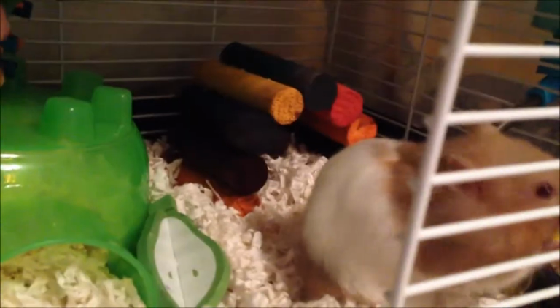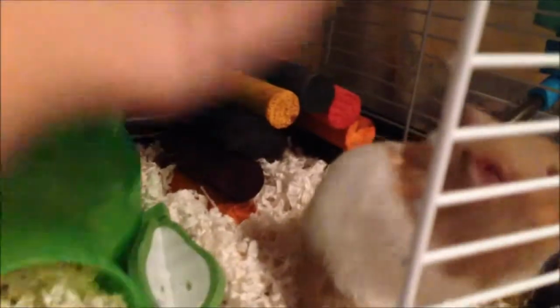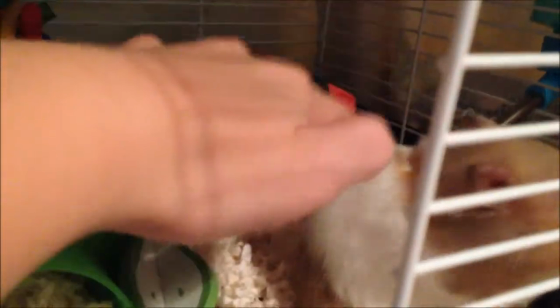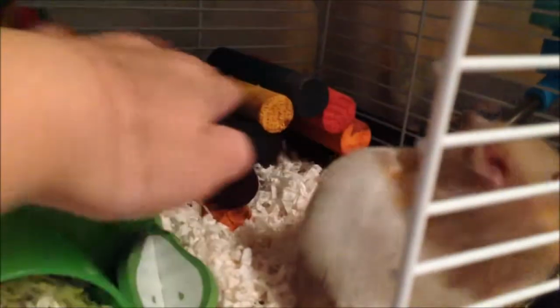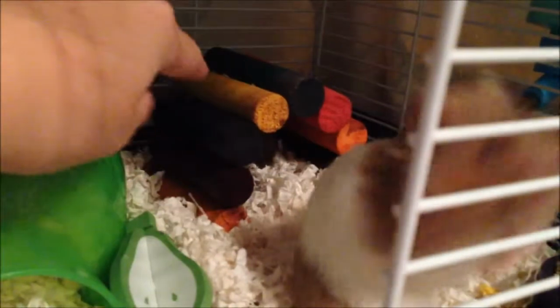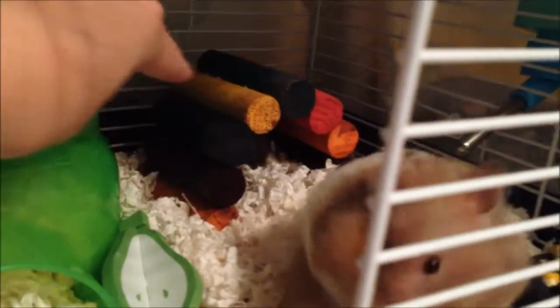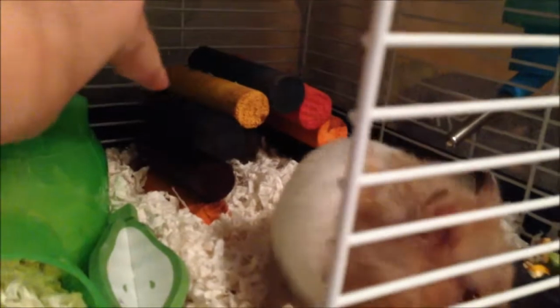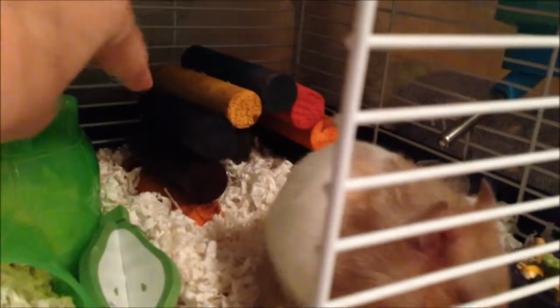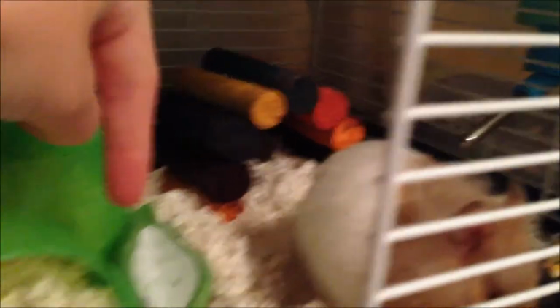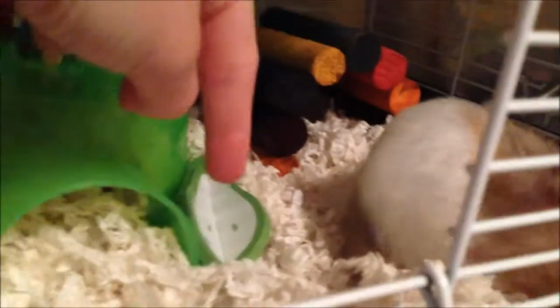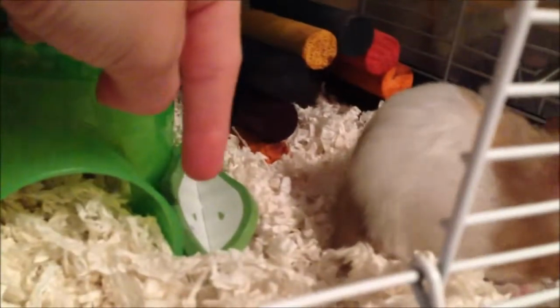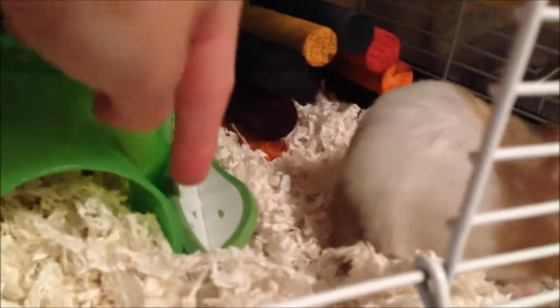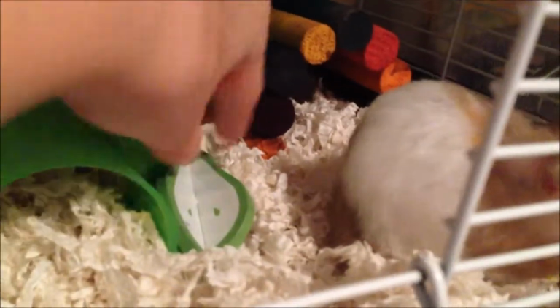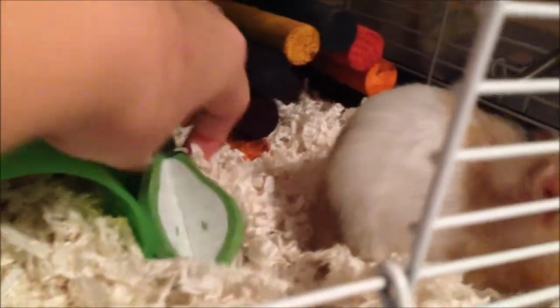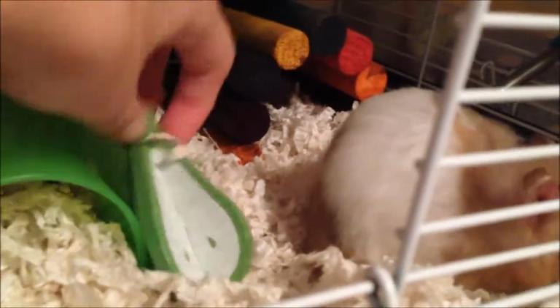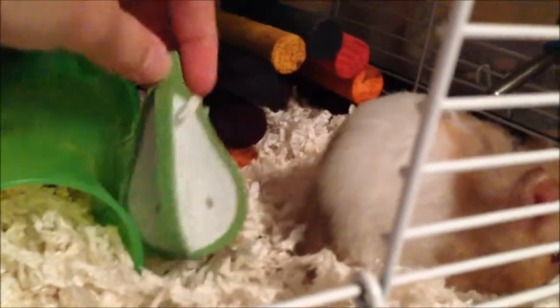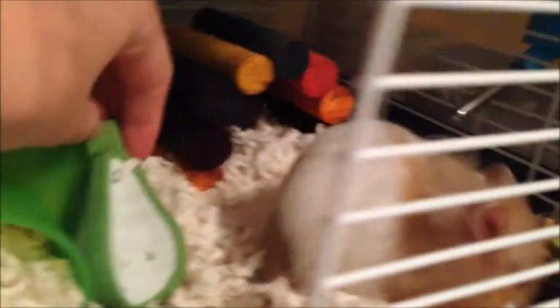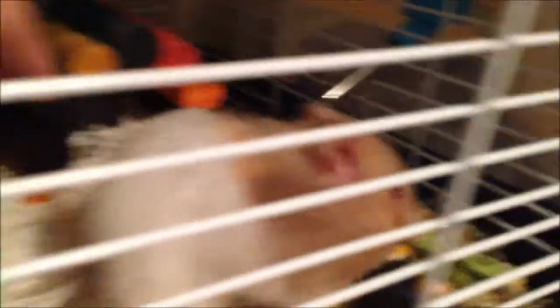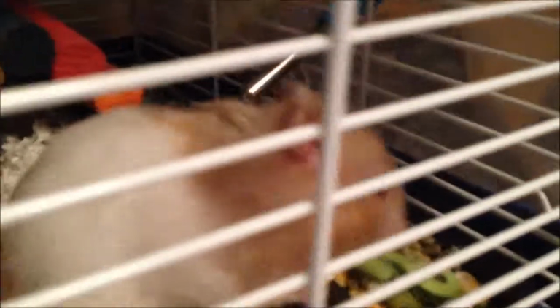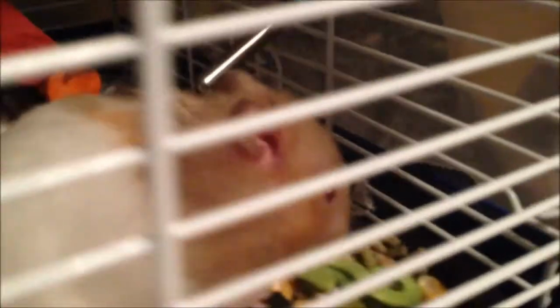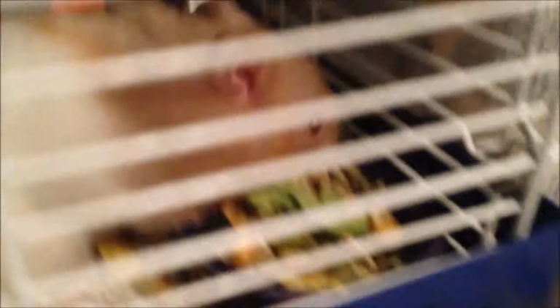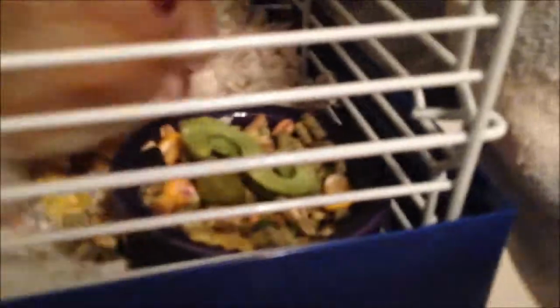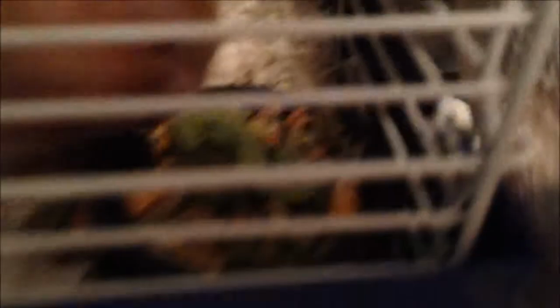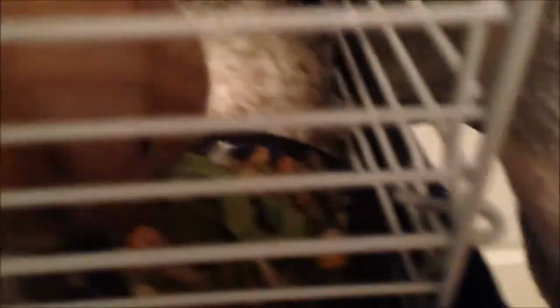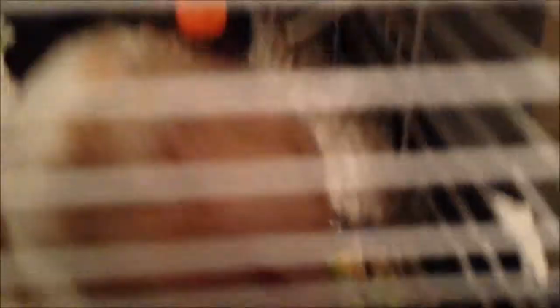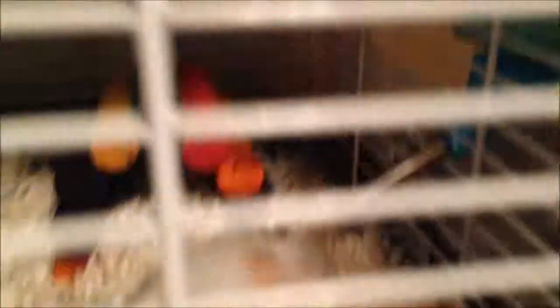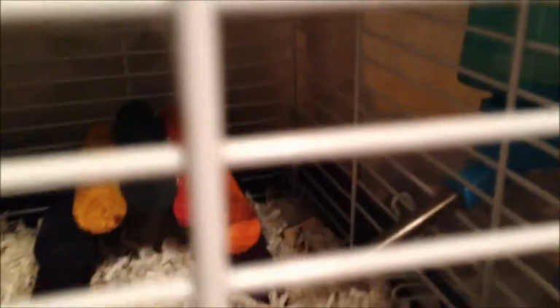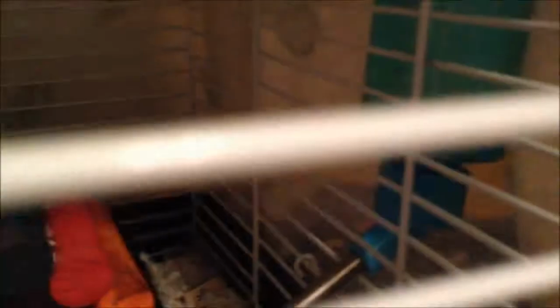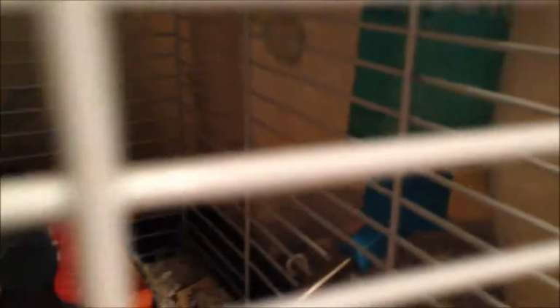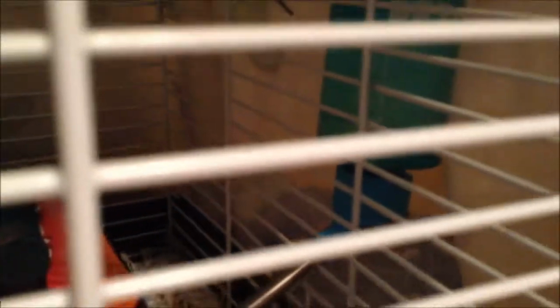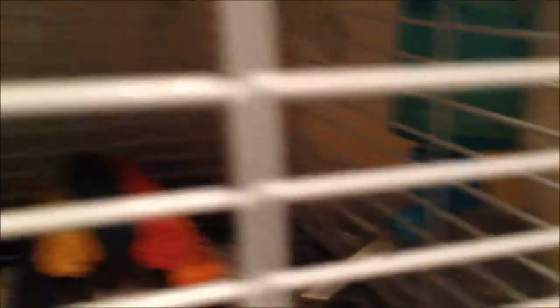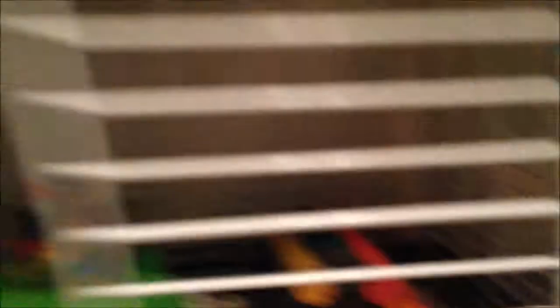She also has a fiddlestick, a pear chew, mocha, her food, and her Petco water bottle.